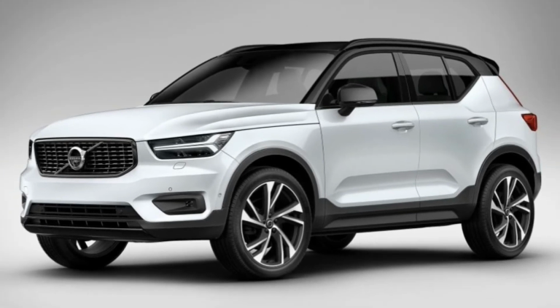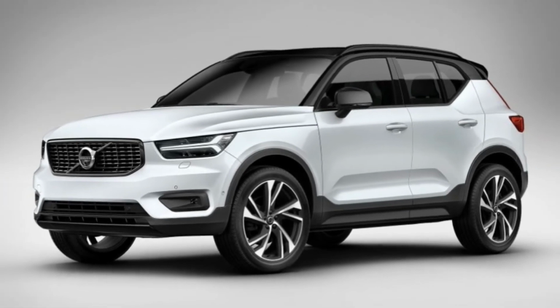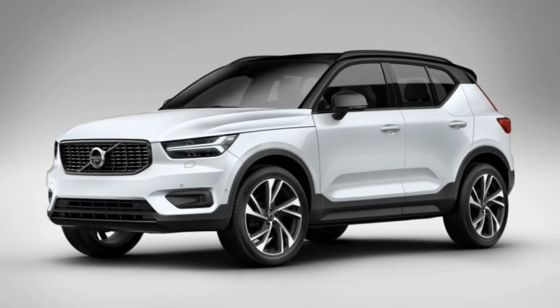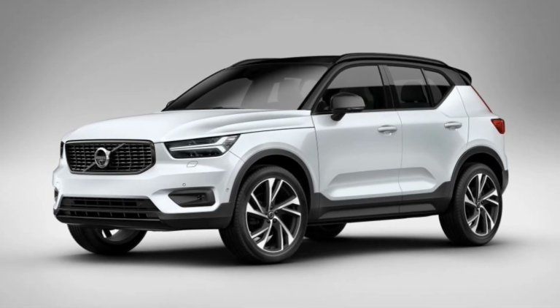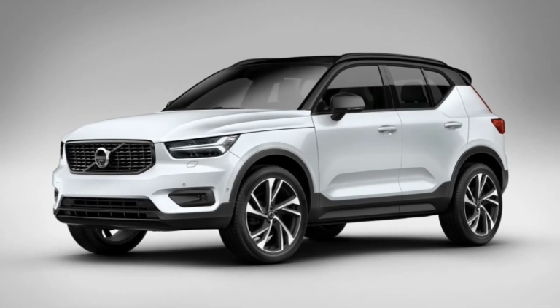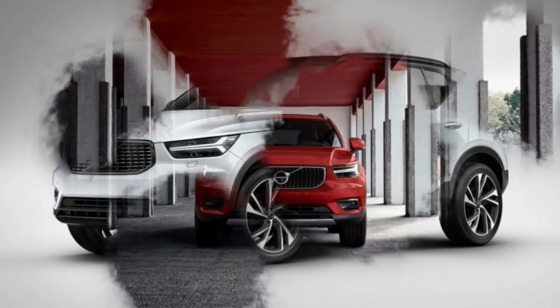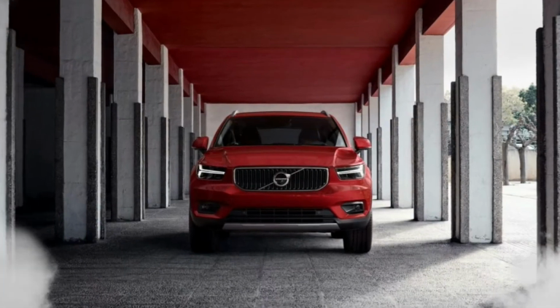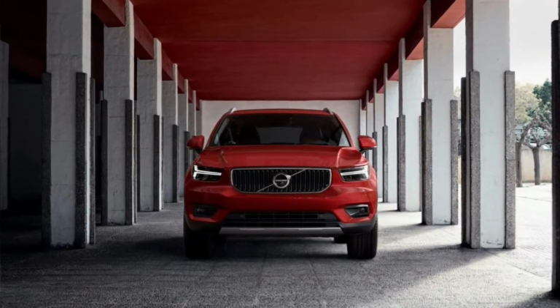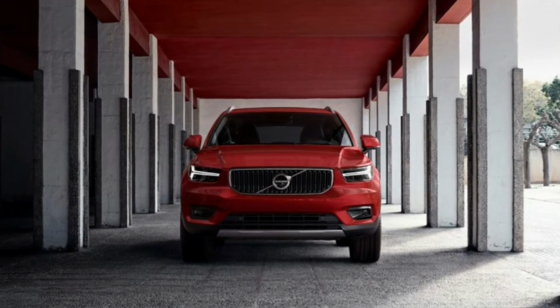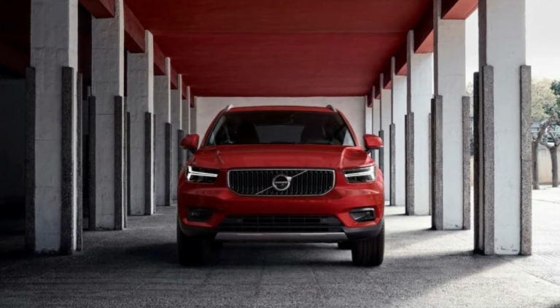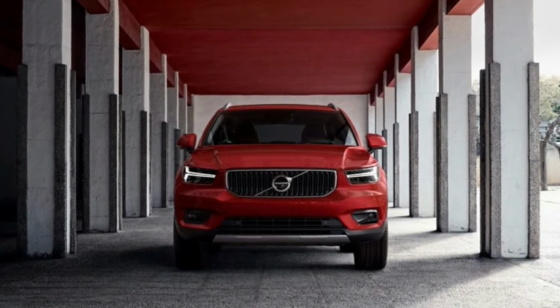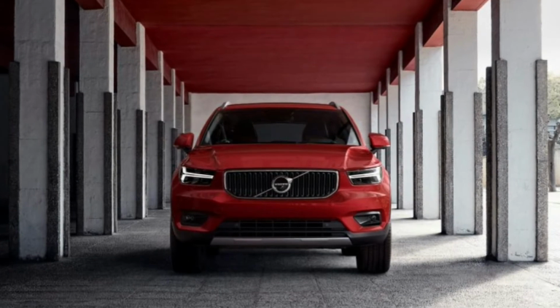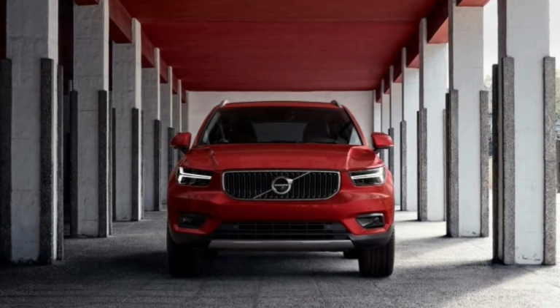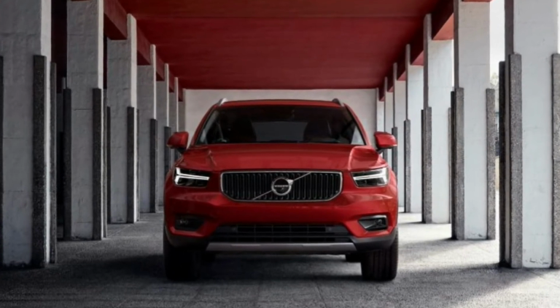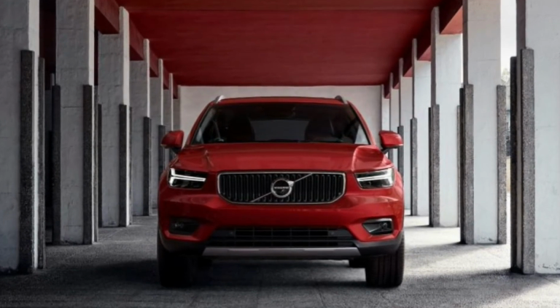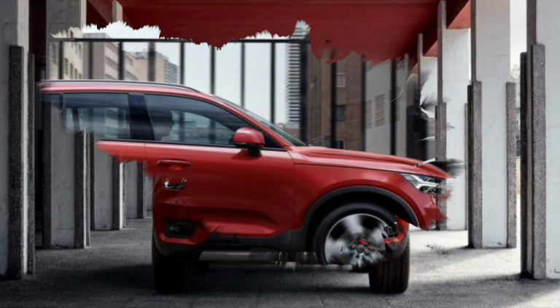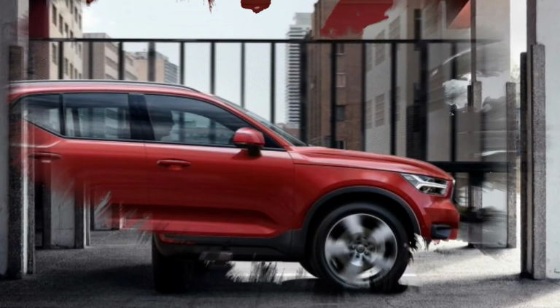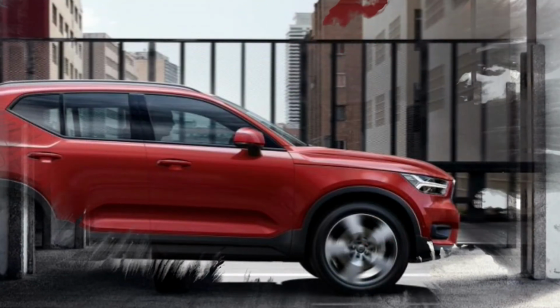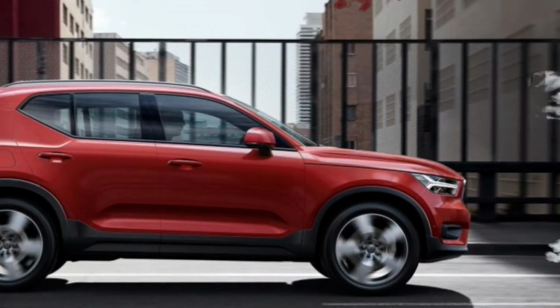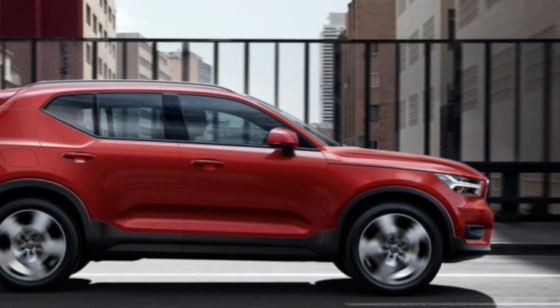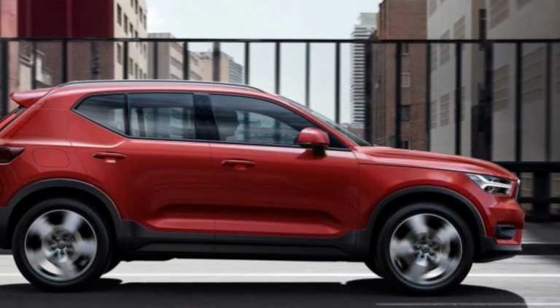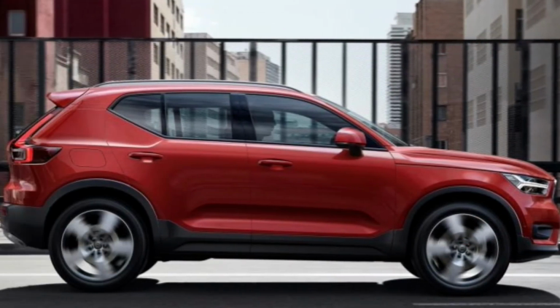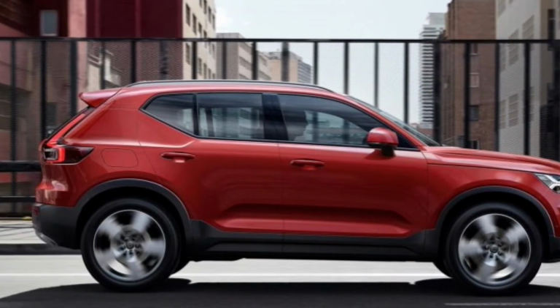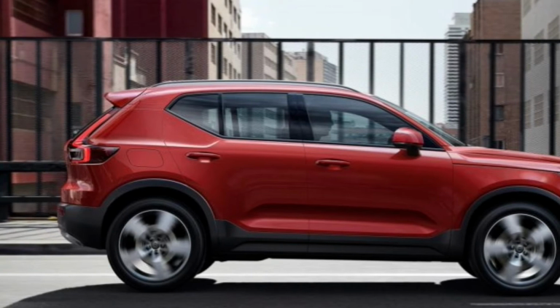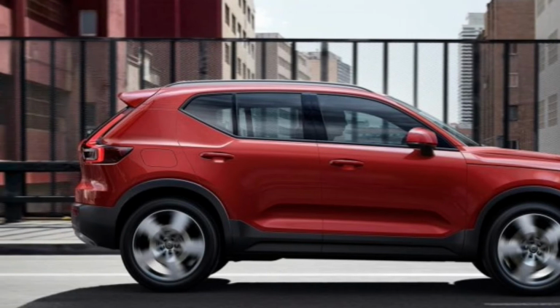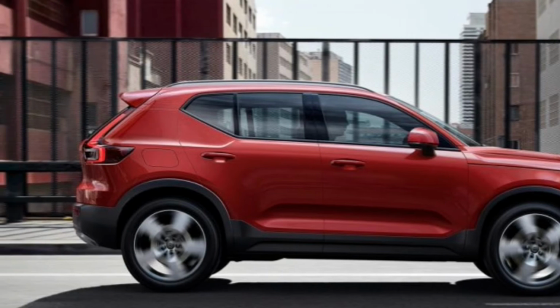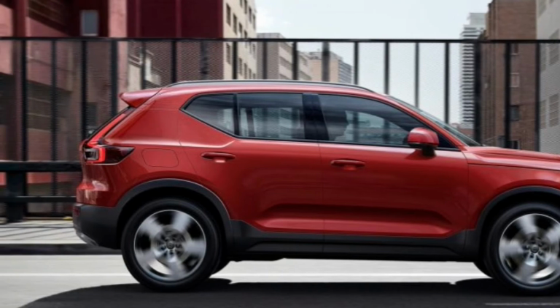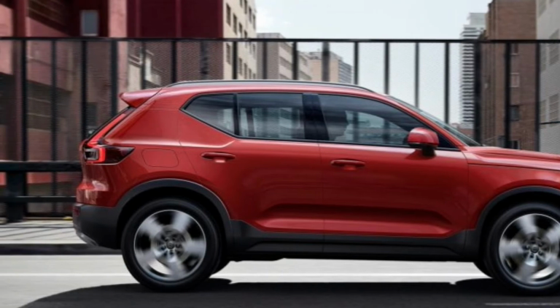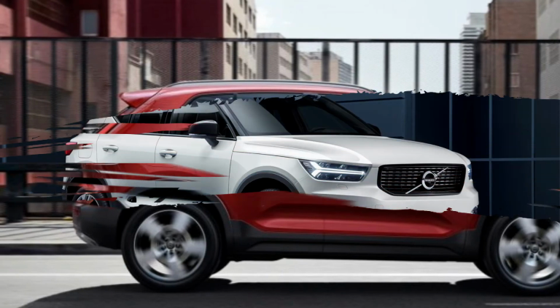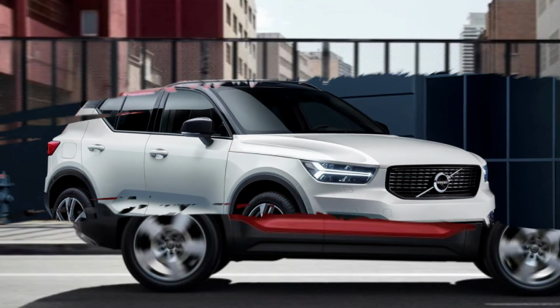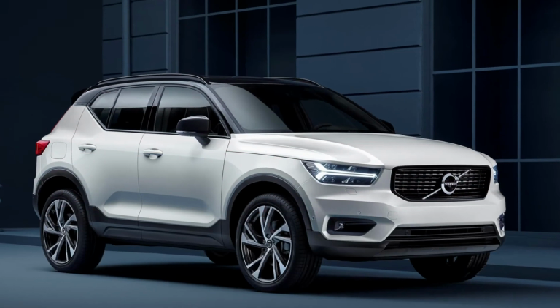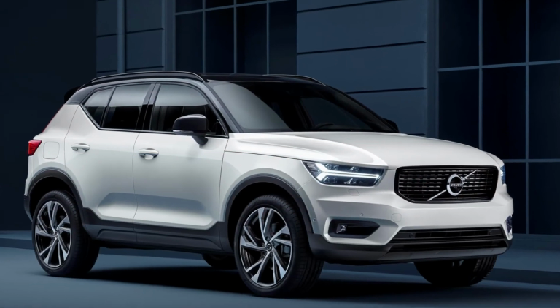And eventually there will be a fully electric version. It's a steel monocoque with the engine mounted transversely at the front, MacPherson strut front suspension, multi-link rear, five doors, and five seats.